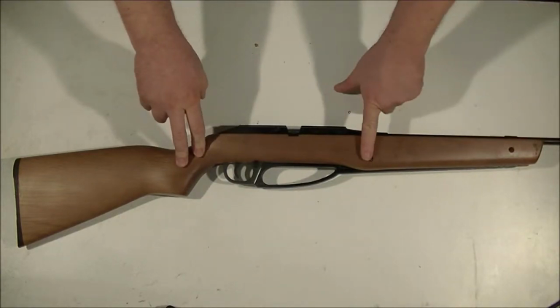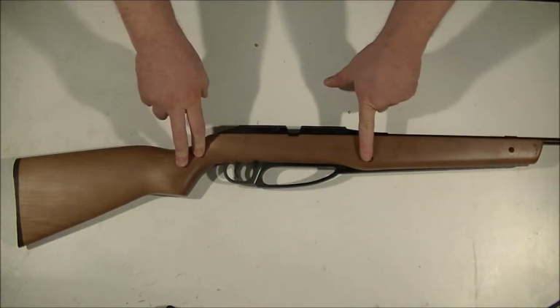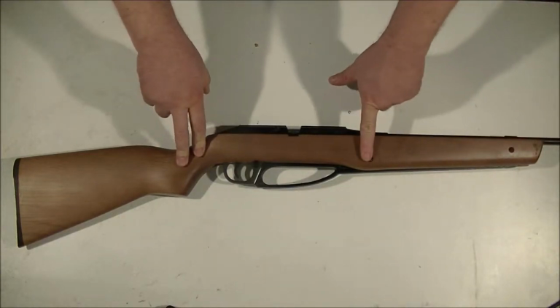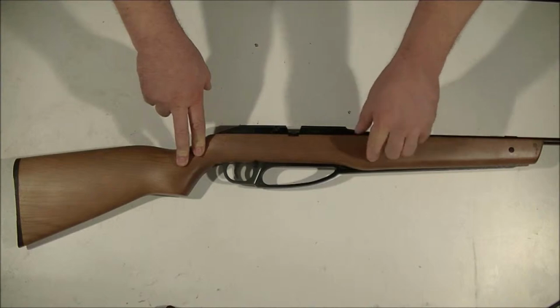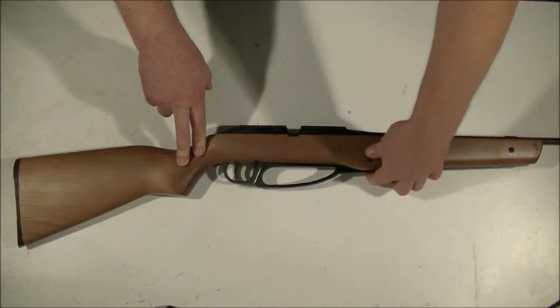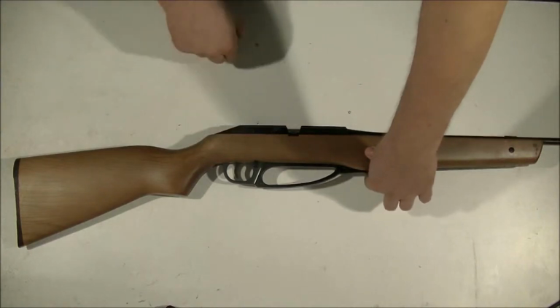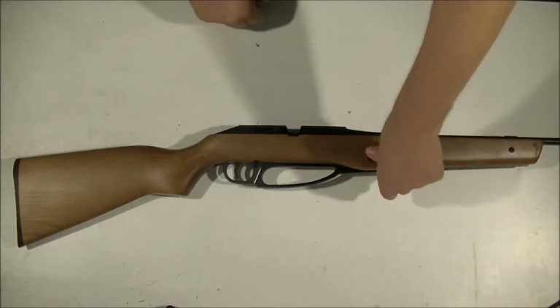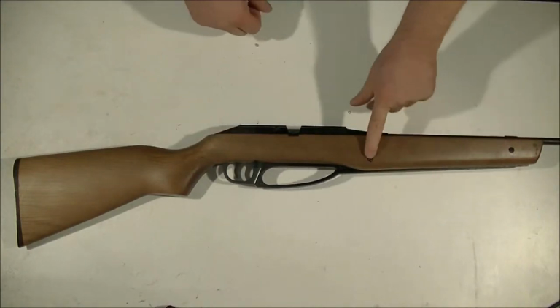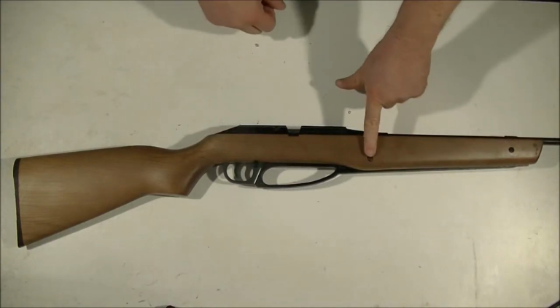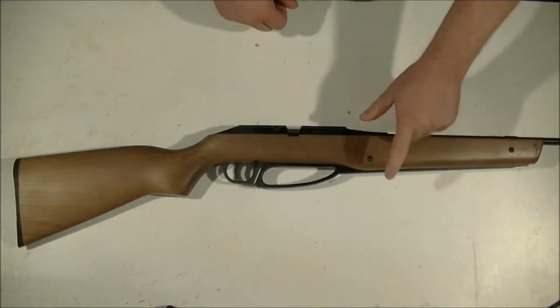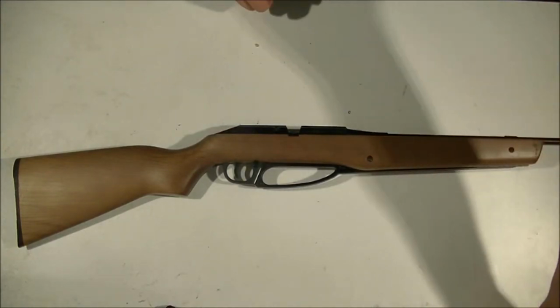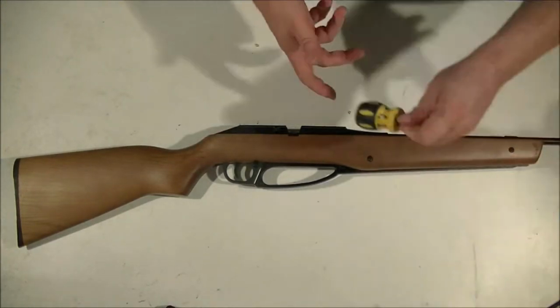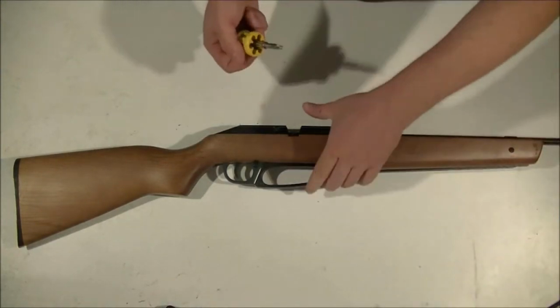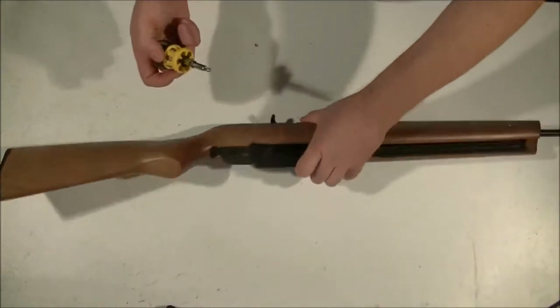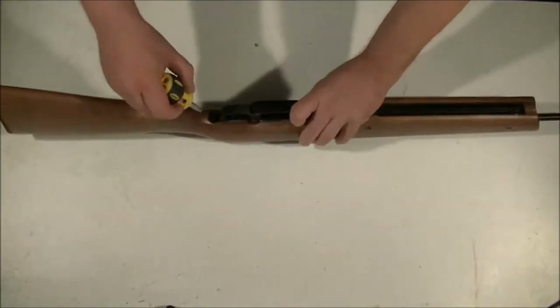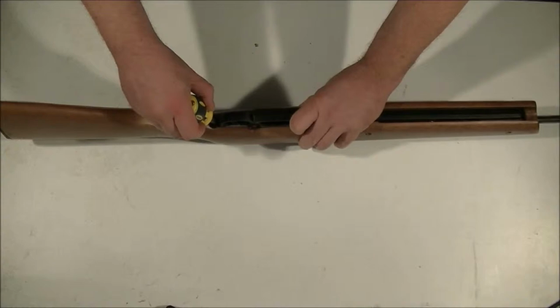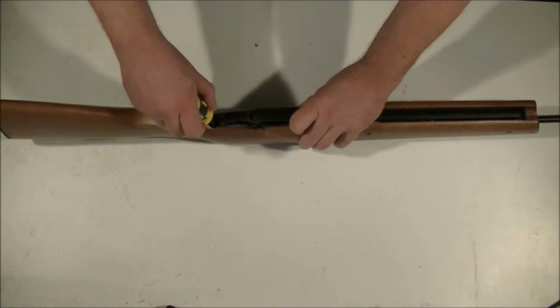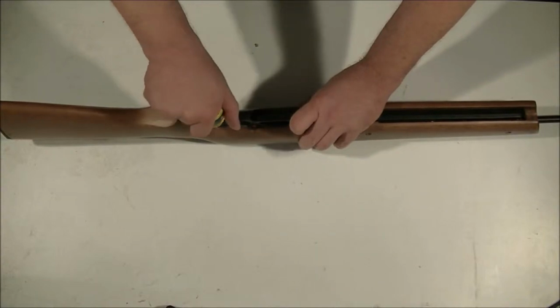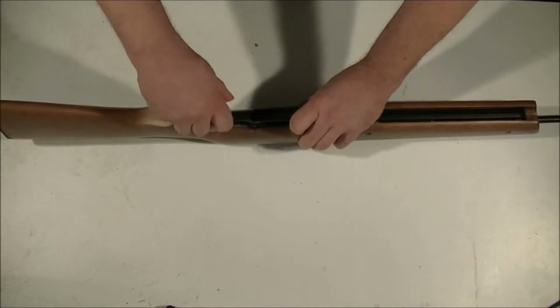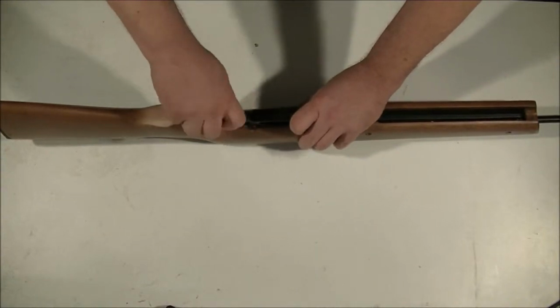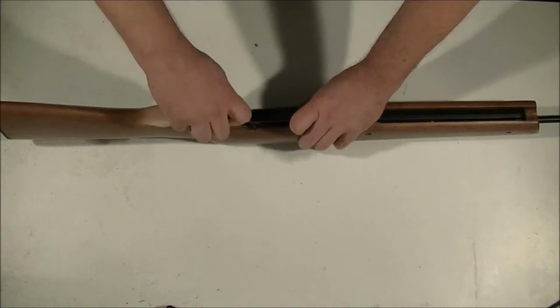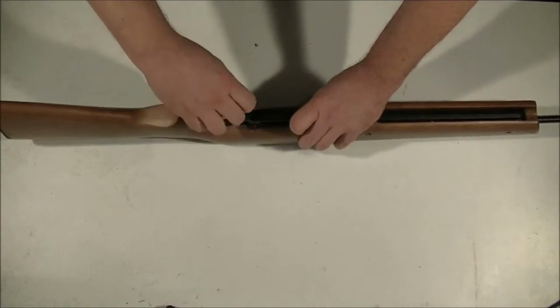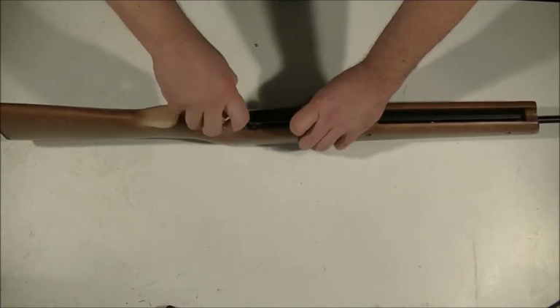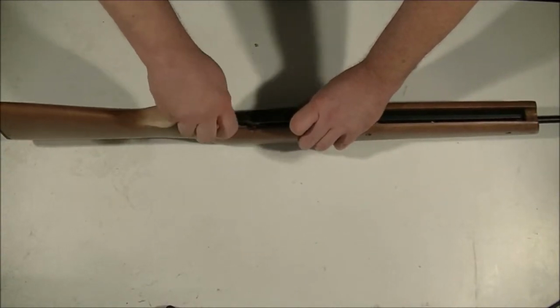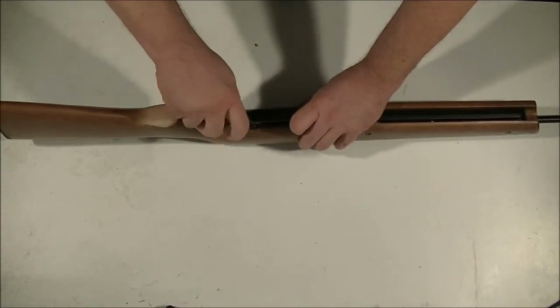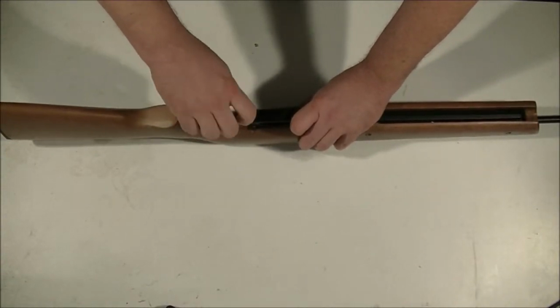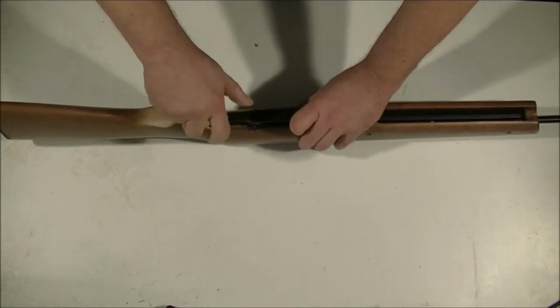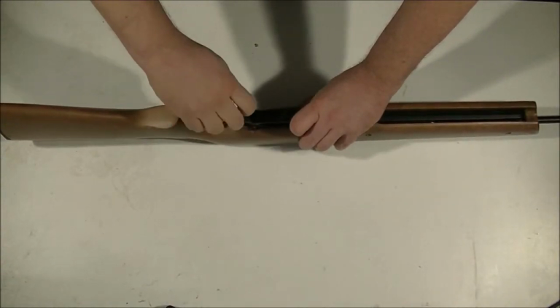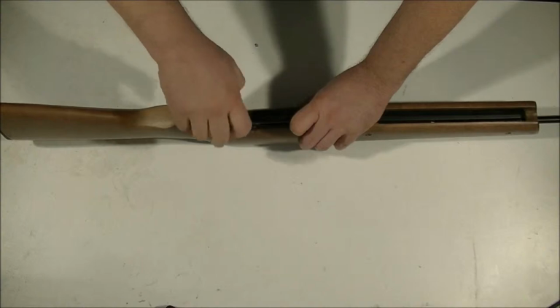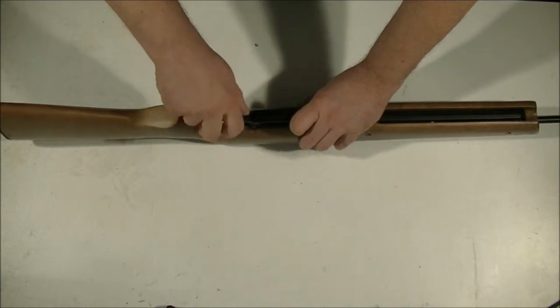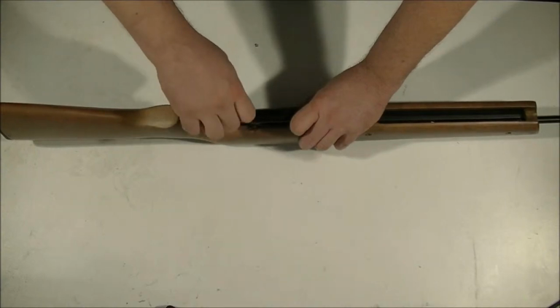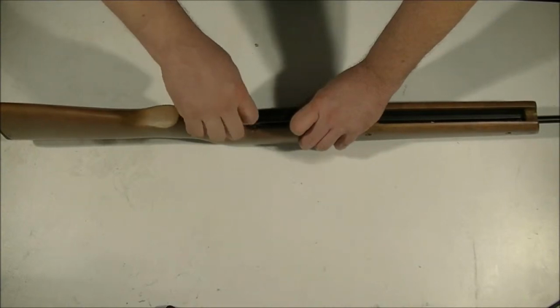The center one just holds your spacer — this one right here — you don't have to remove that. So, use your screwdriver and loosen off one rear screw. Just loosen it, you don't have to remove it.